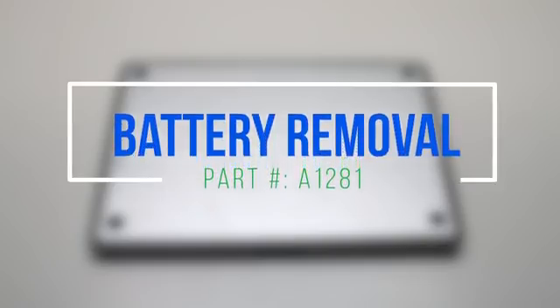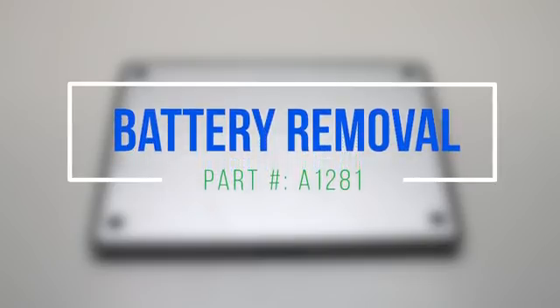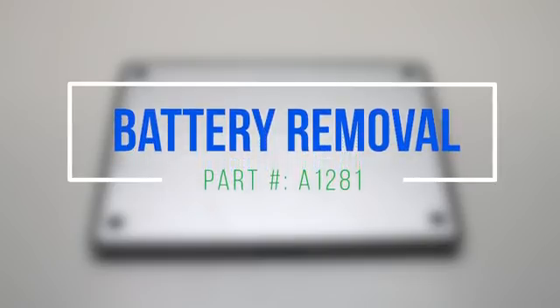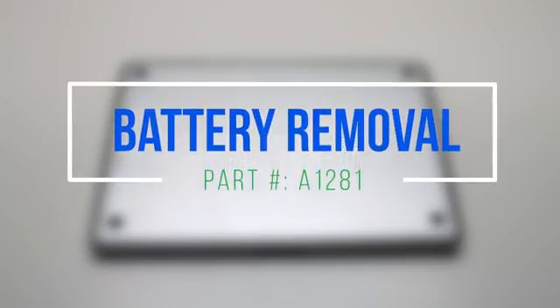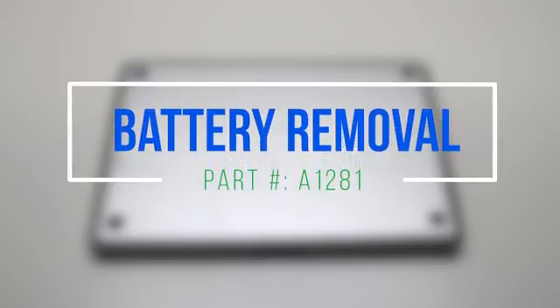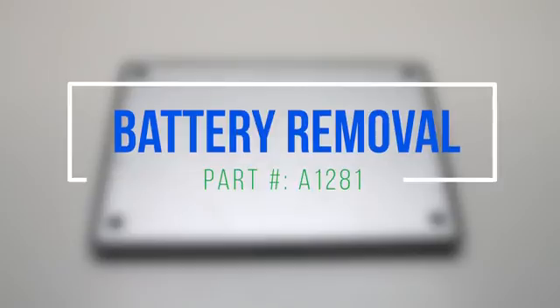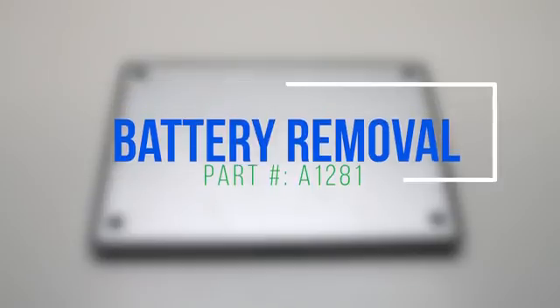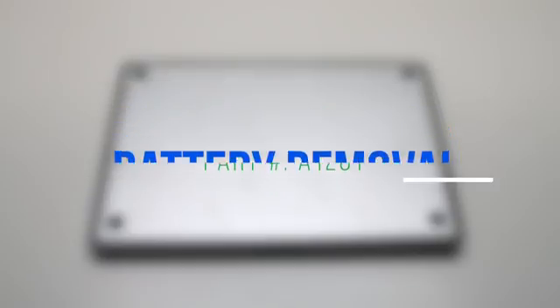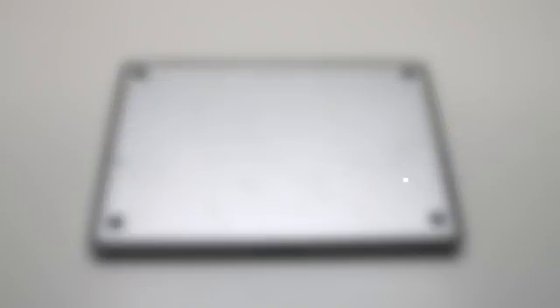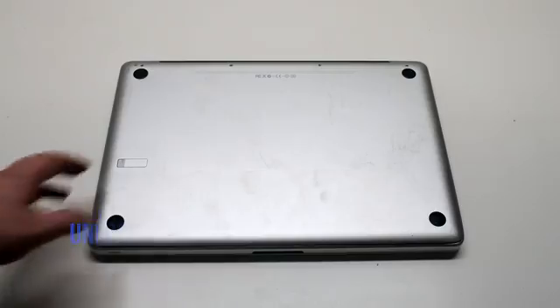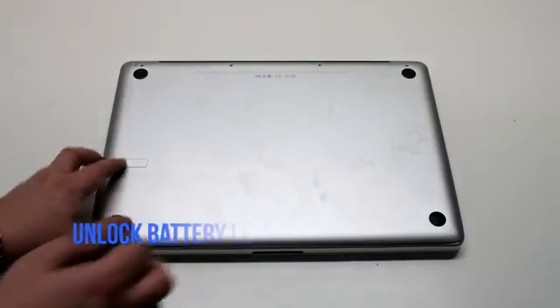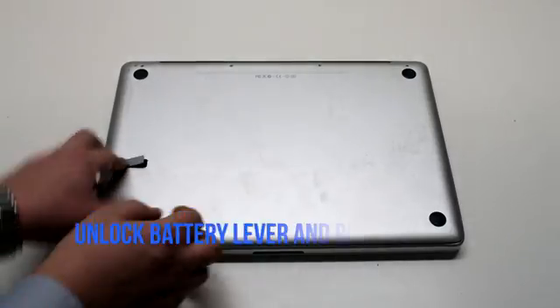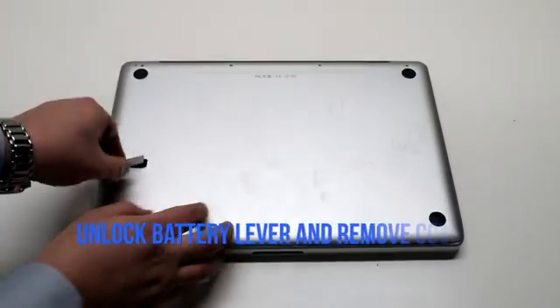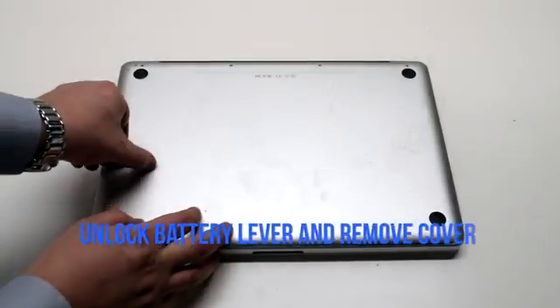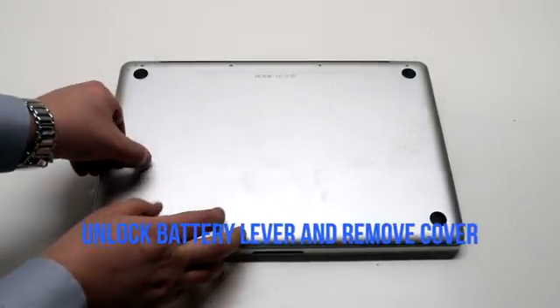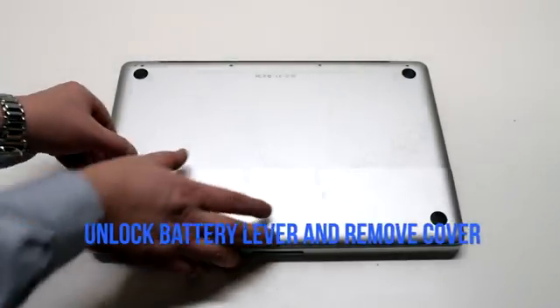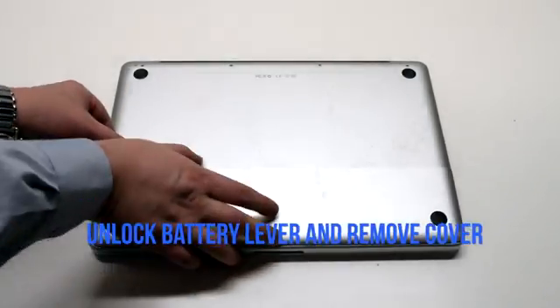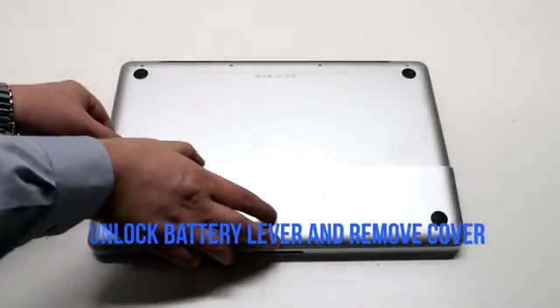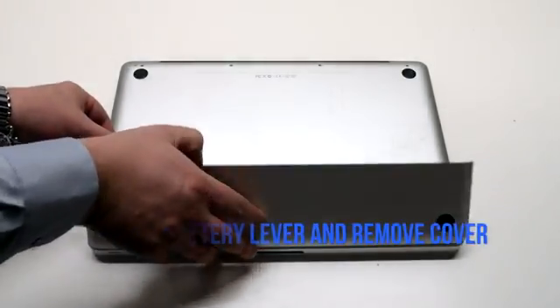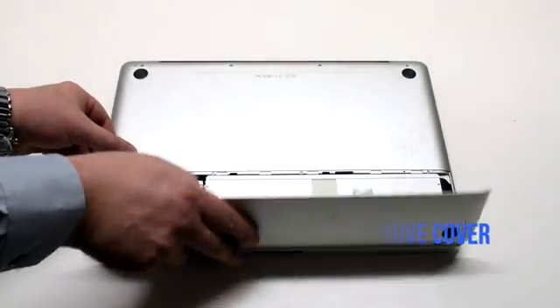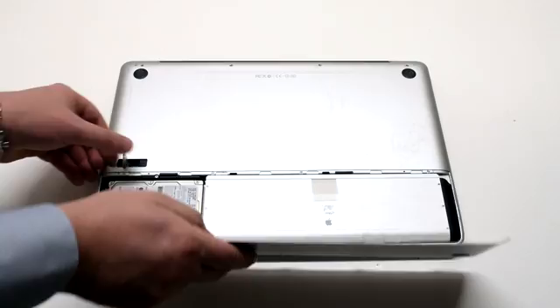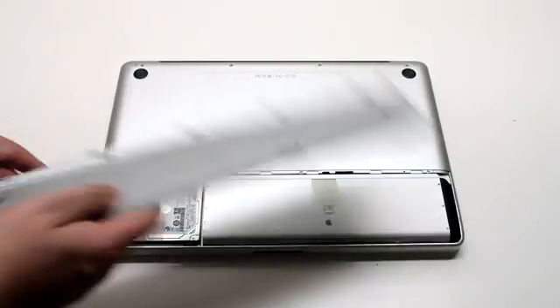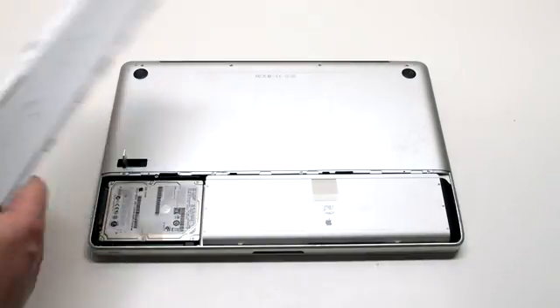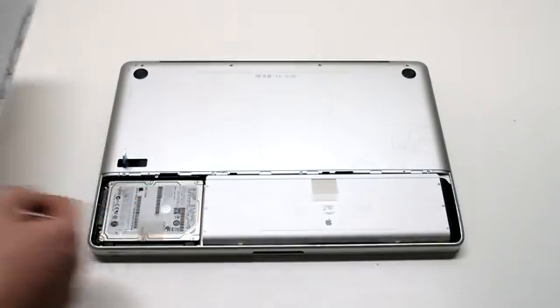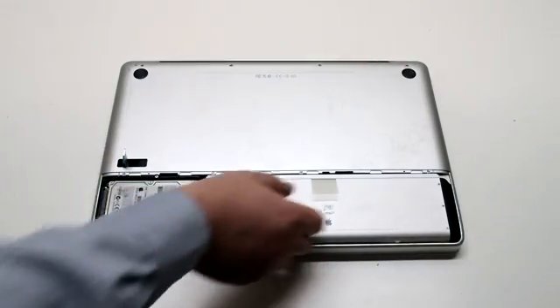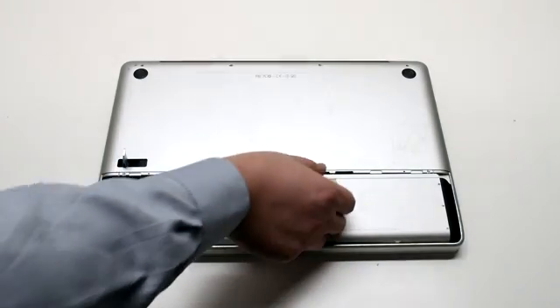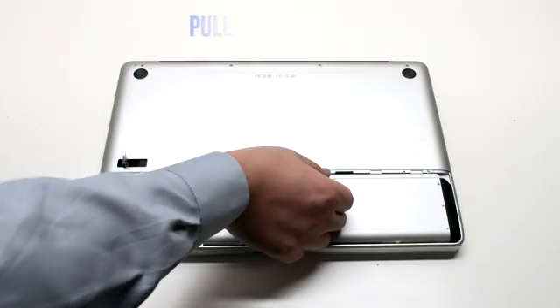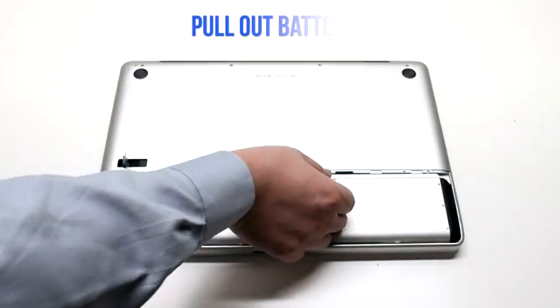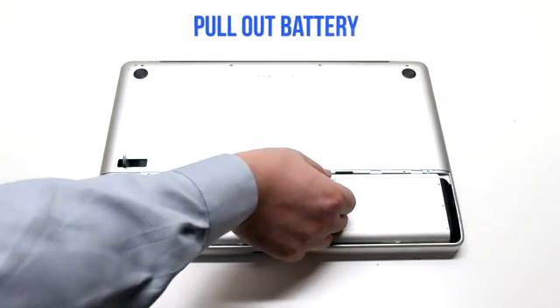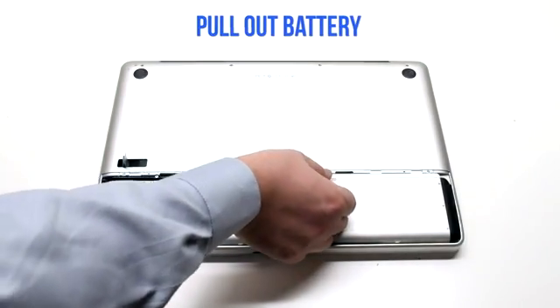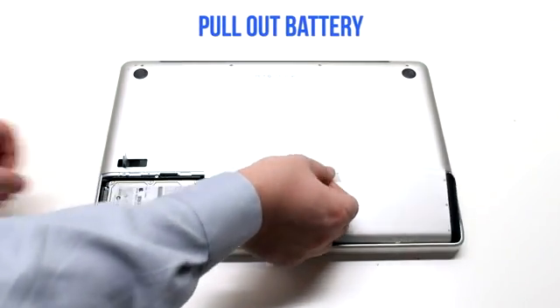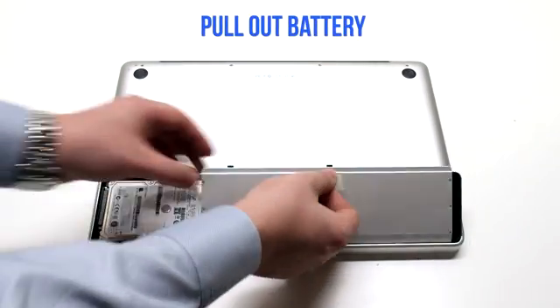Battery removal. Unlock the battery lever on the left side and lift up the battery panel. Pull out the battery by its tab.